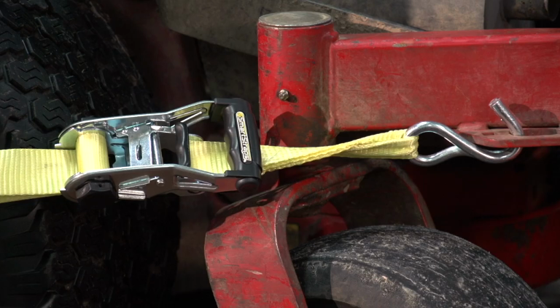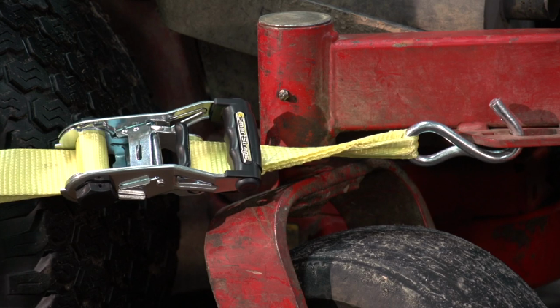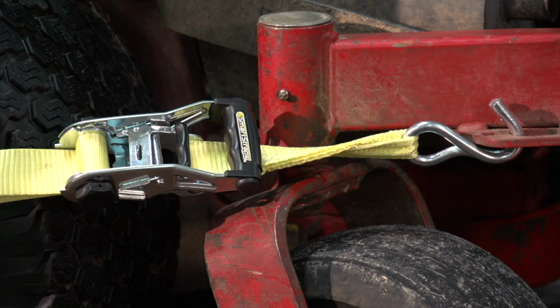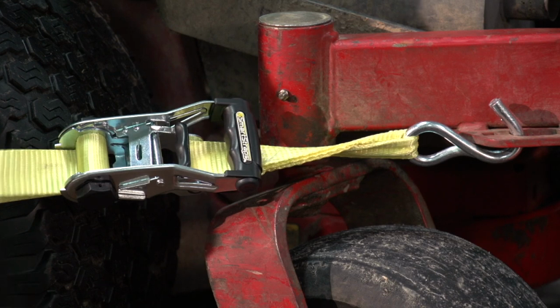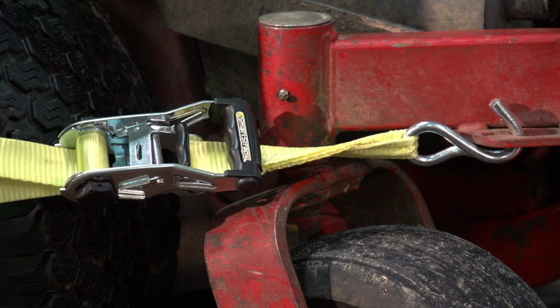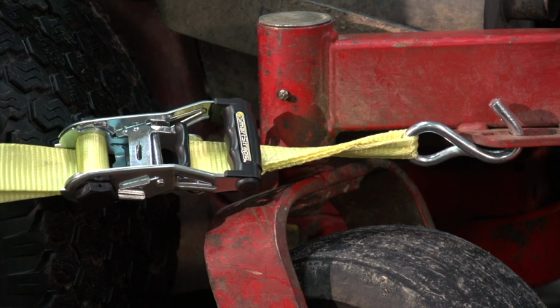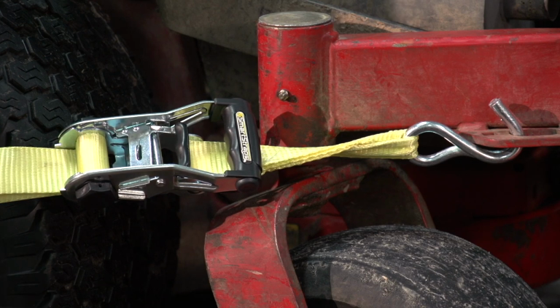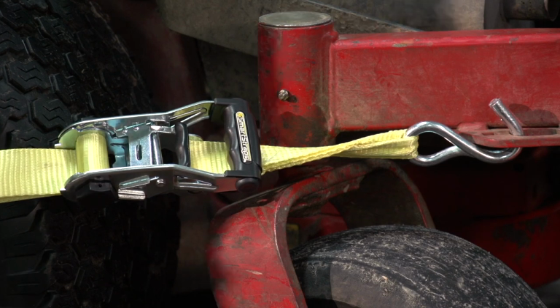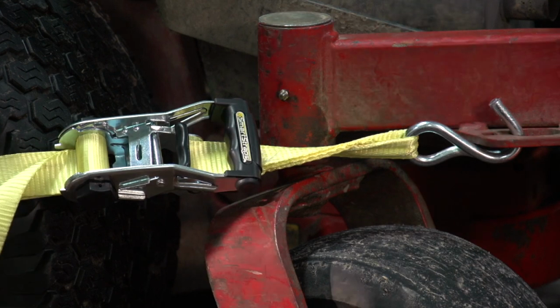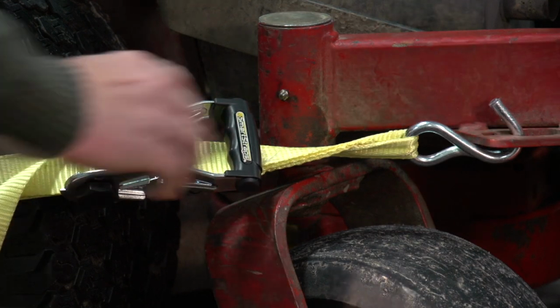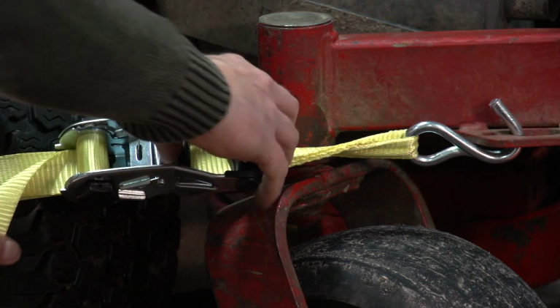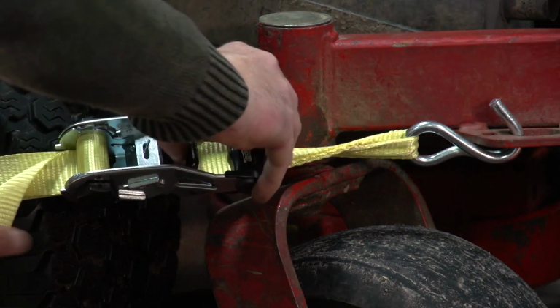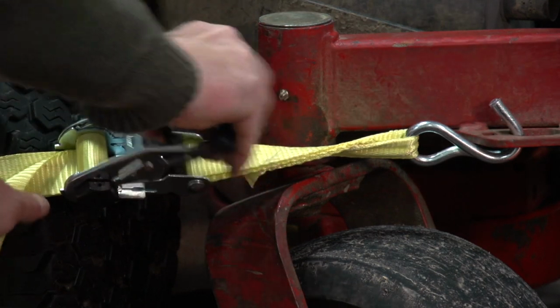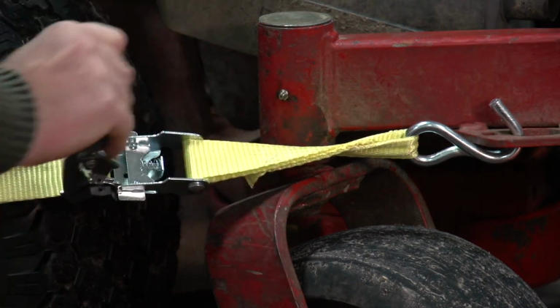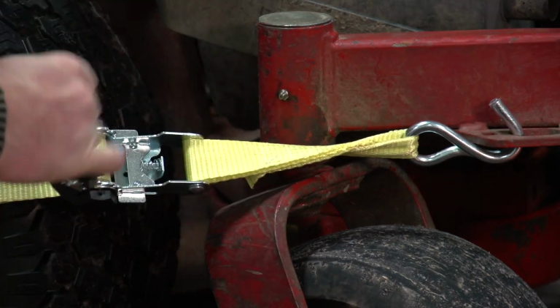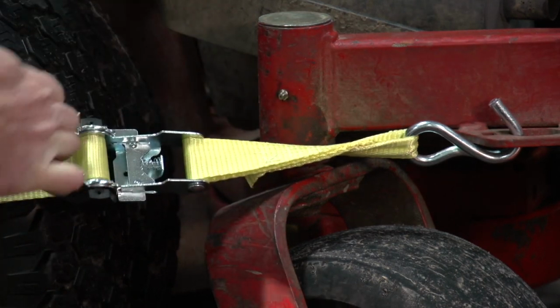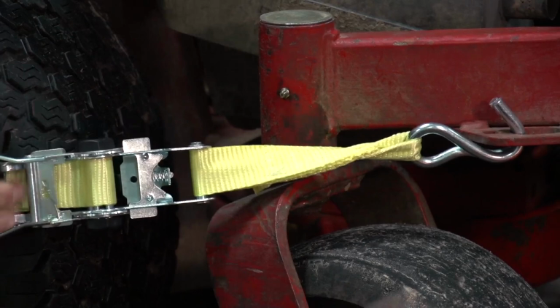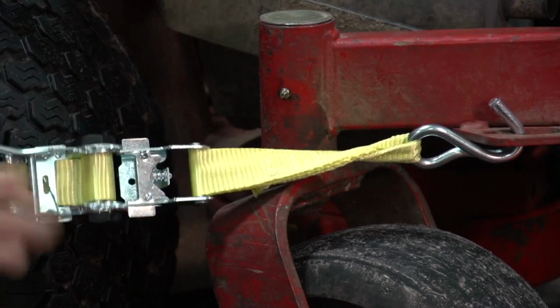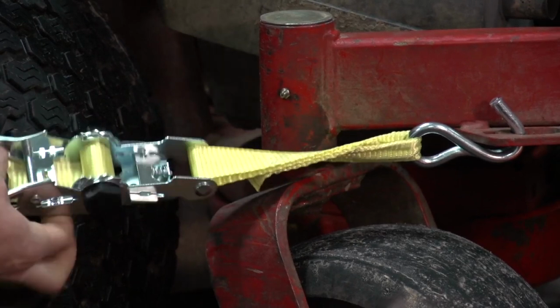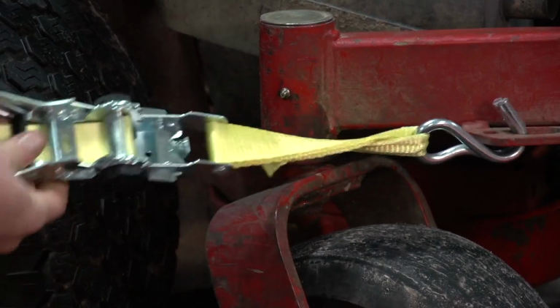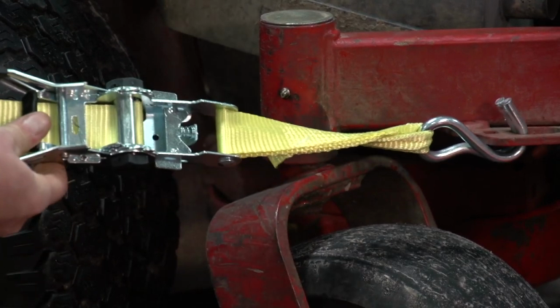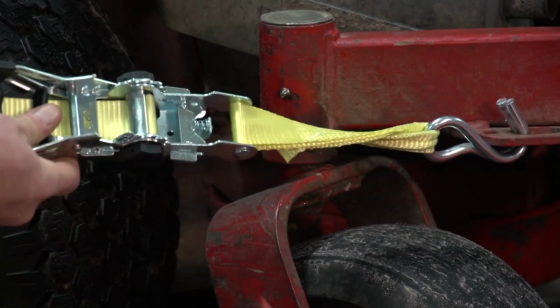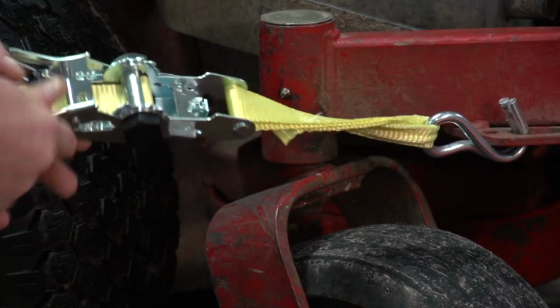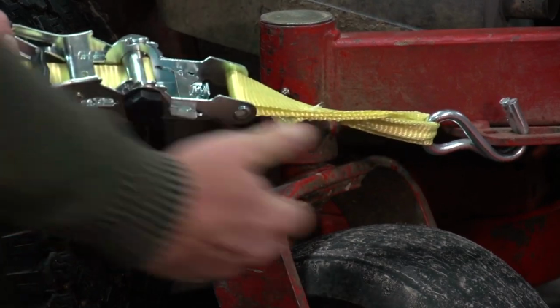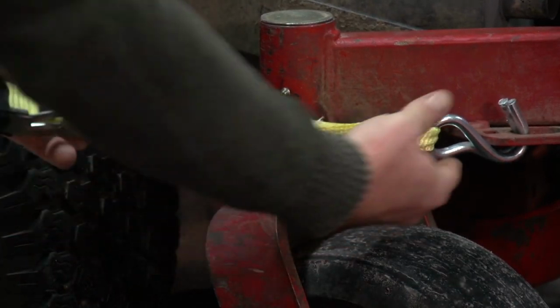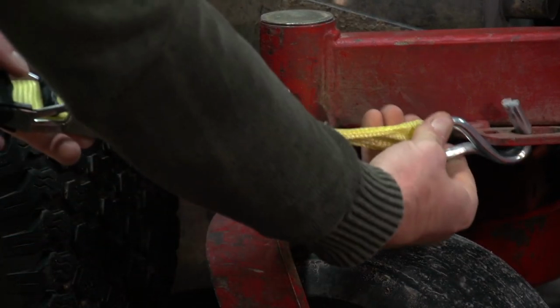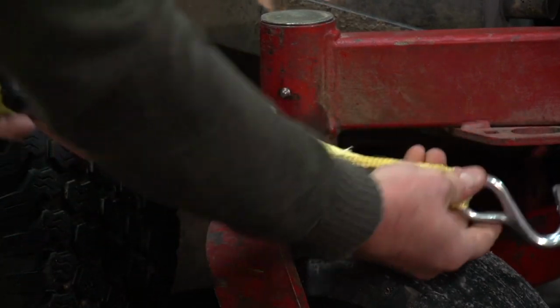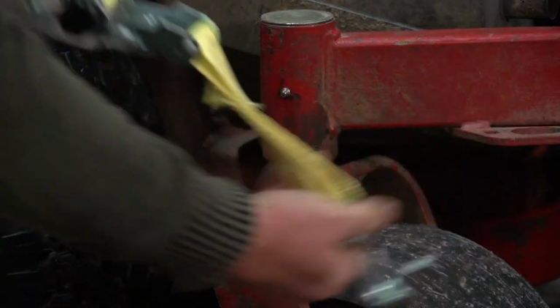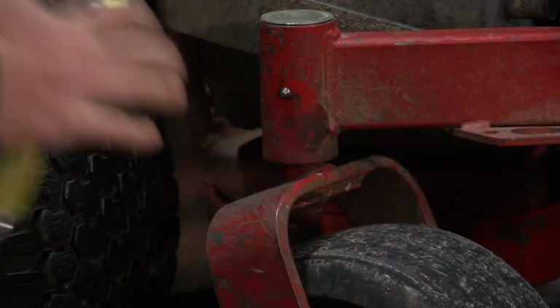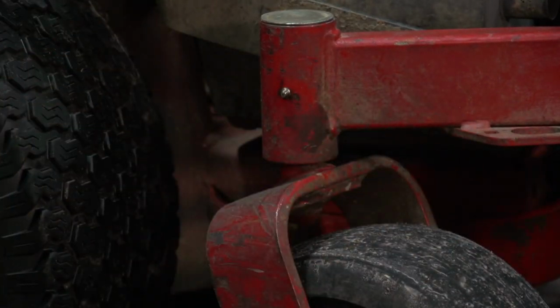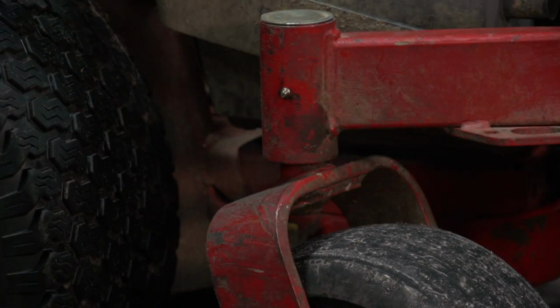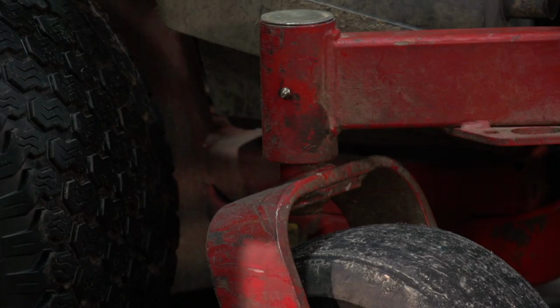To release the ratchet, squeeze the release trigger and fully open the ratchet handle until it's about 180 degrees. Once tension is released, pull on the webbing until it's loose enough to remove the hooks.